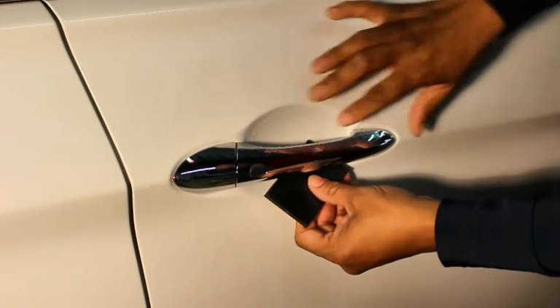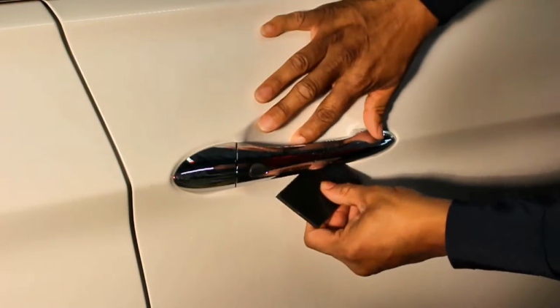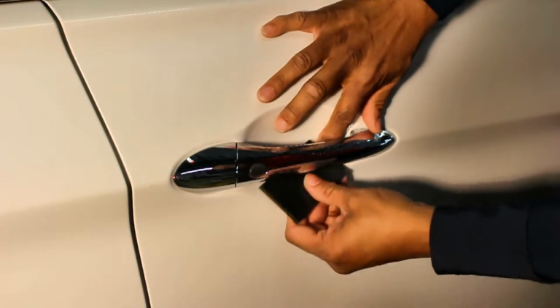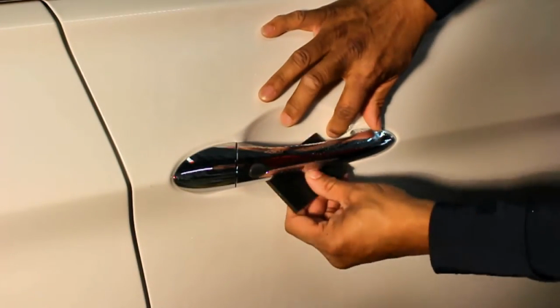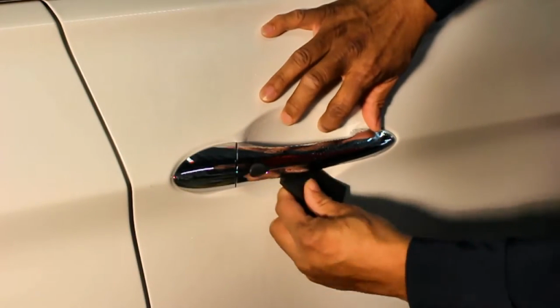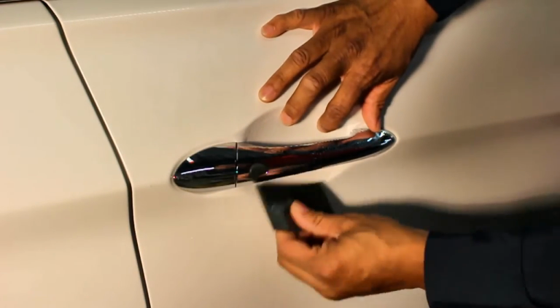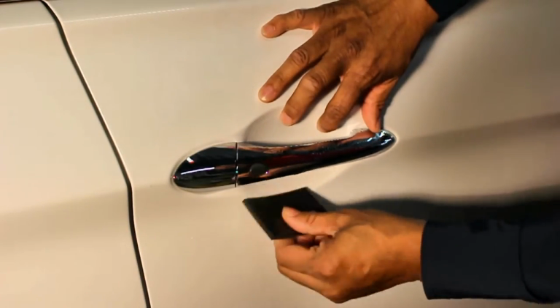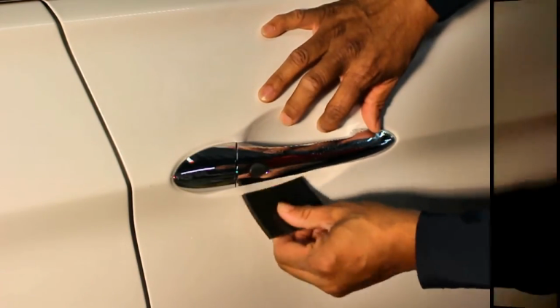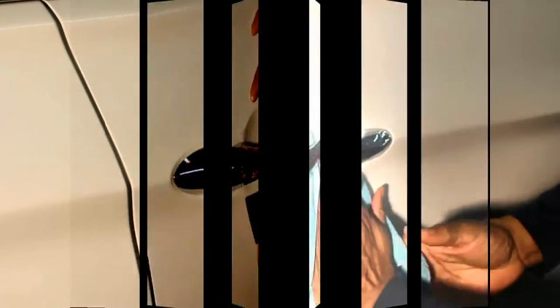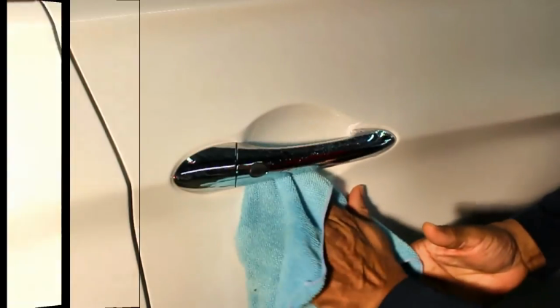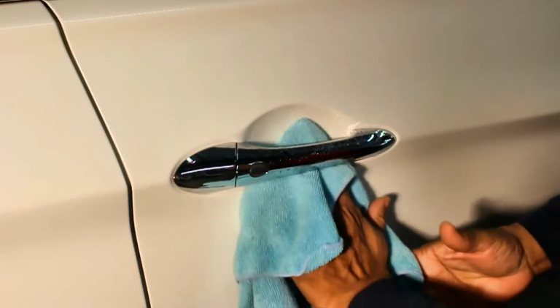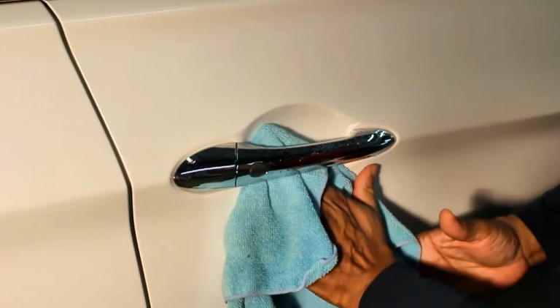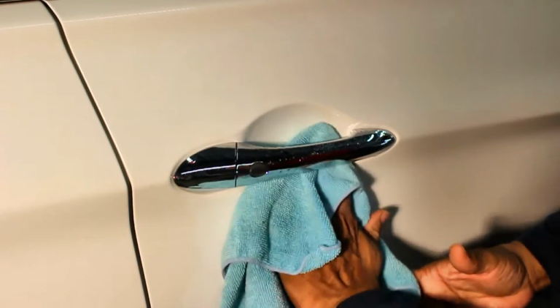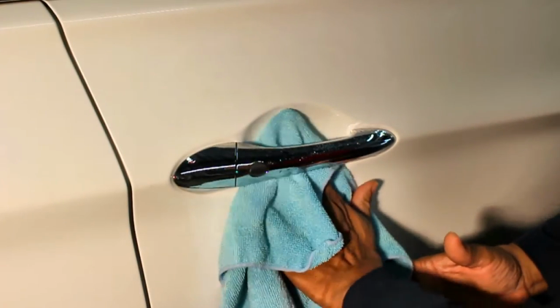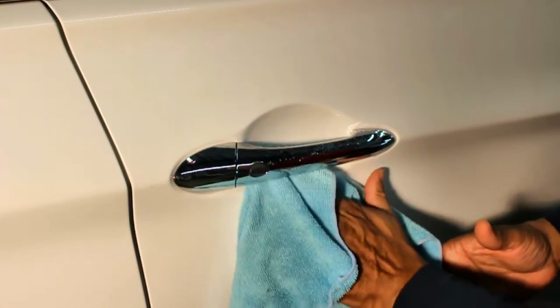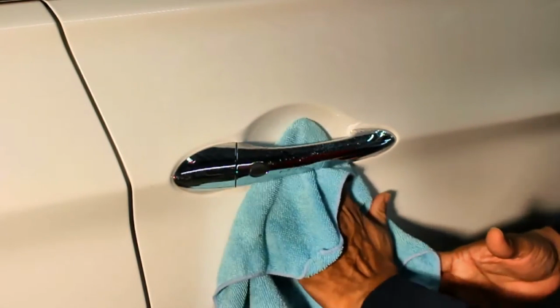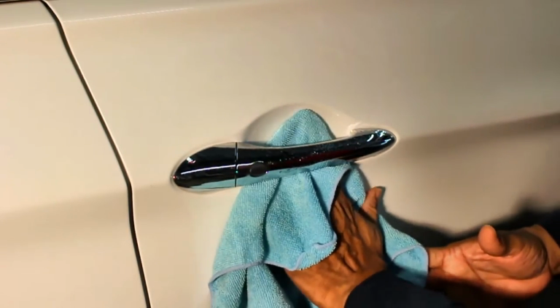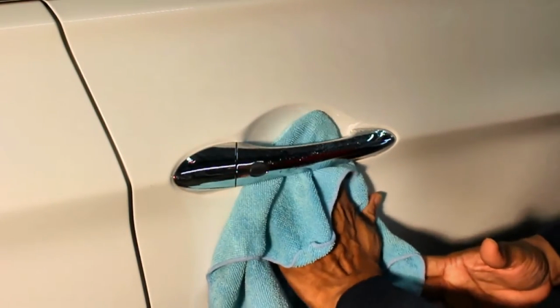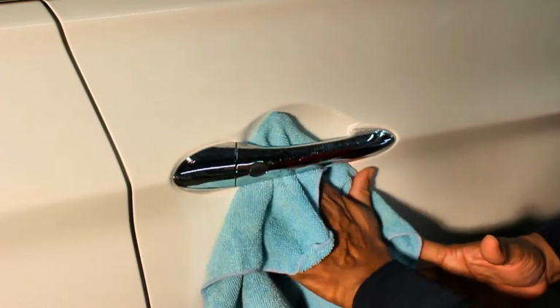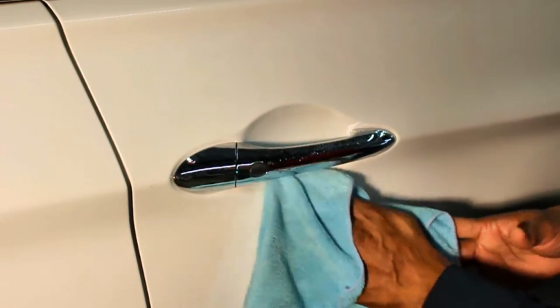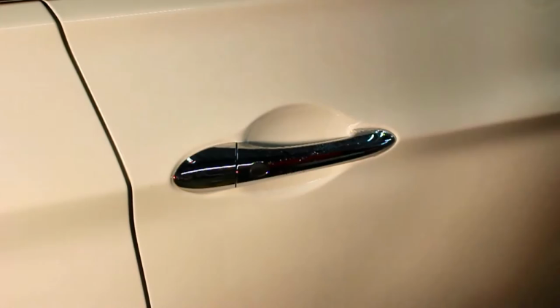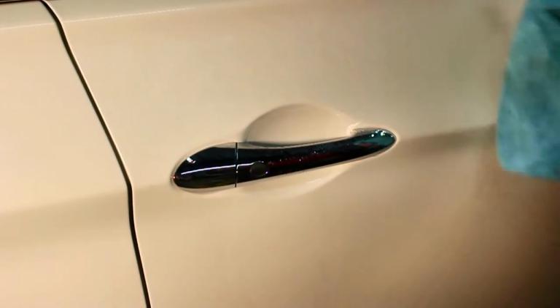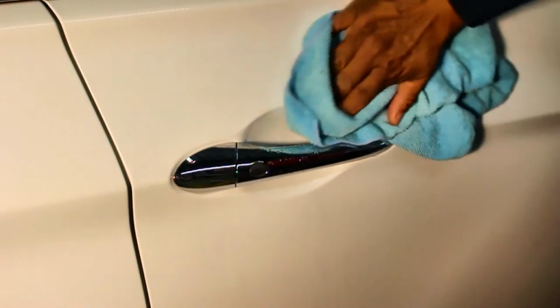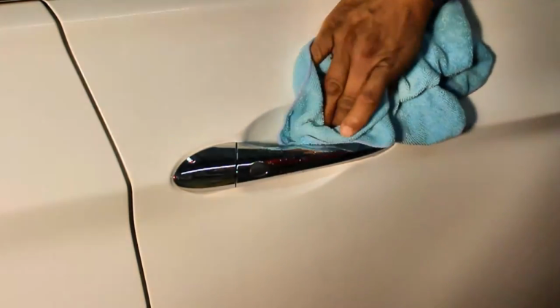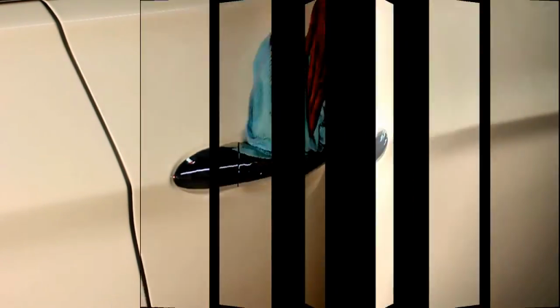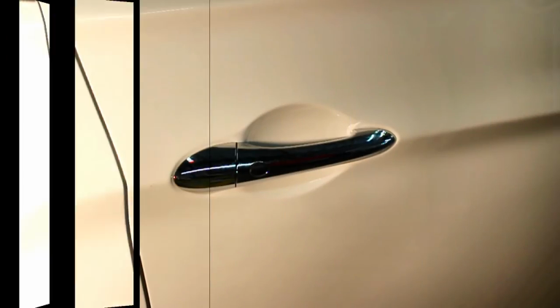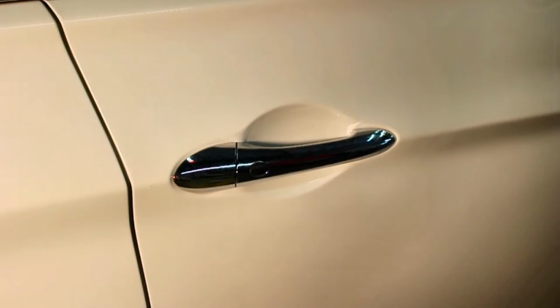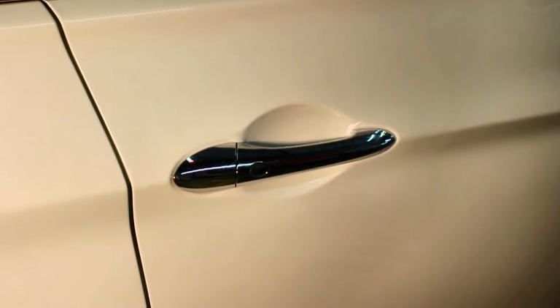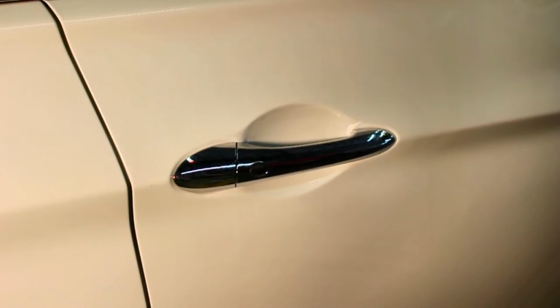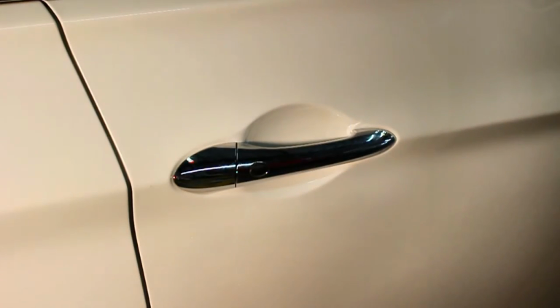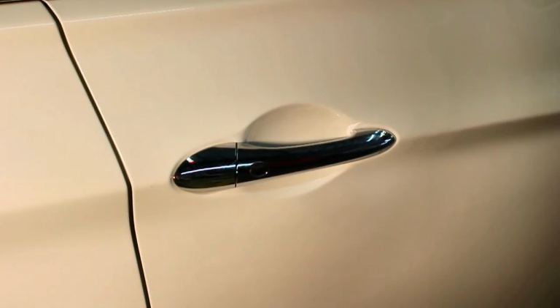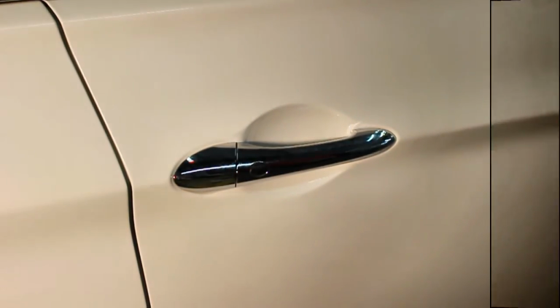Spray the top of the film and firmly apply with a squeegee. Wipe down with a towel and inspect to make sure no bubbles are under the film. Lift and reapply if needed. Repeat these steps on the other door.